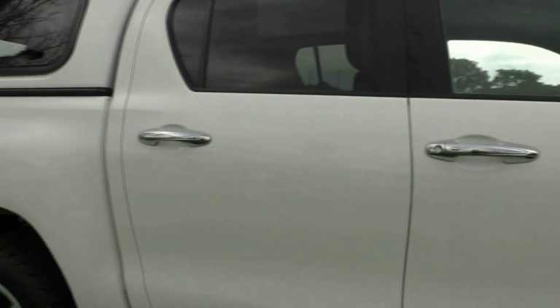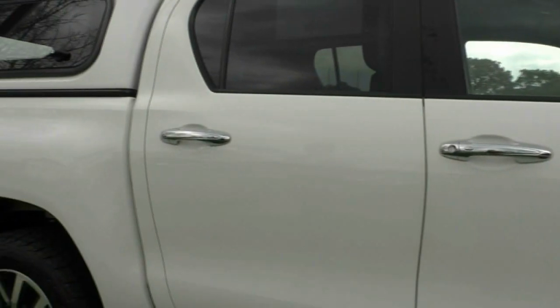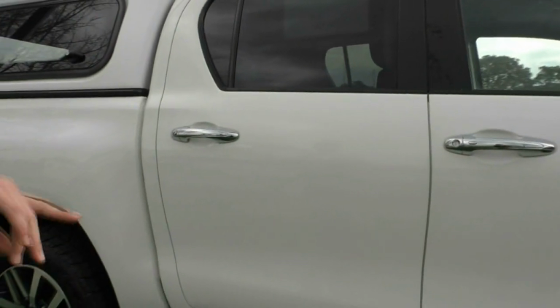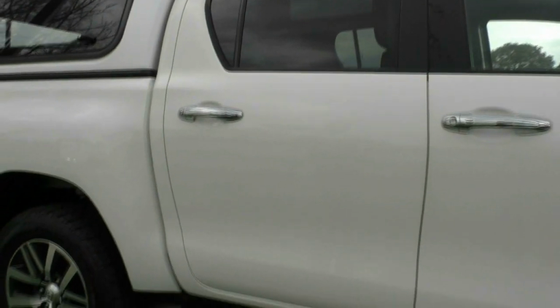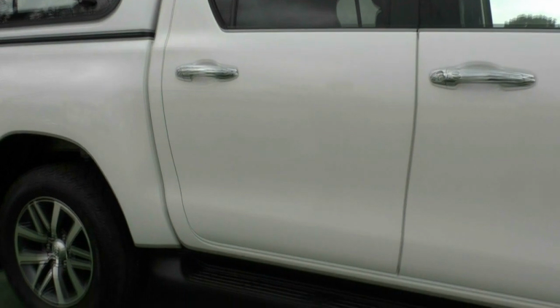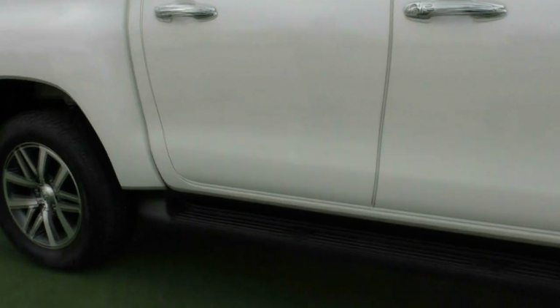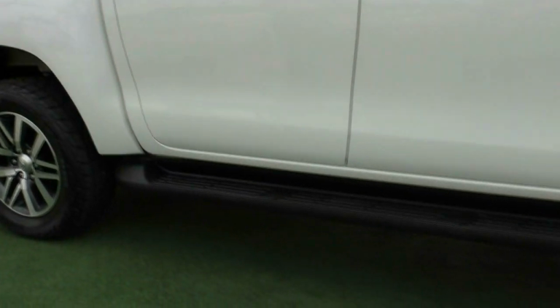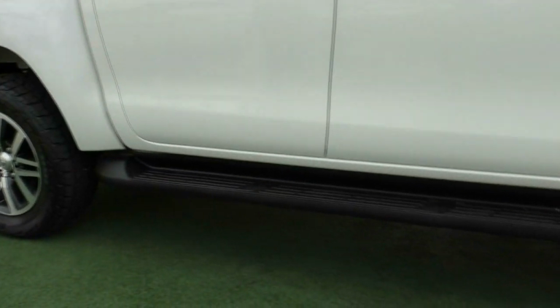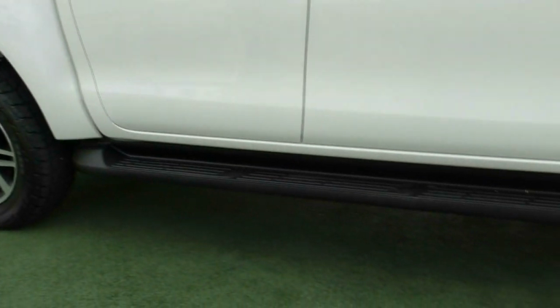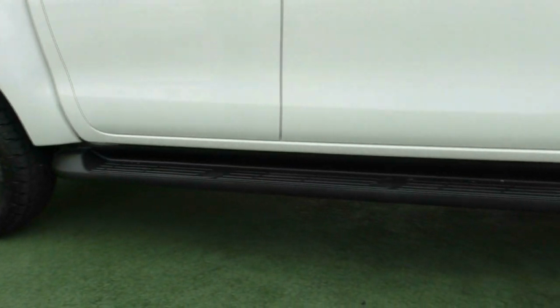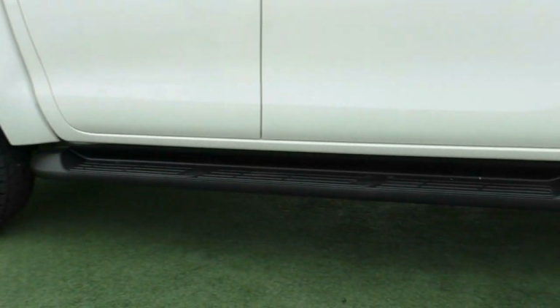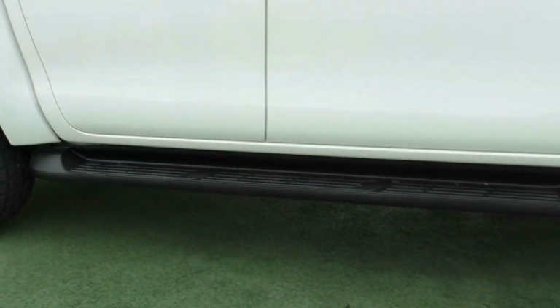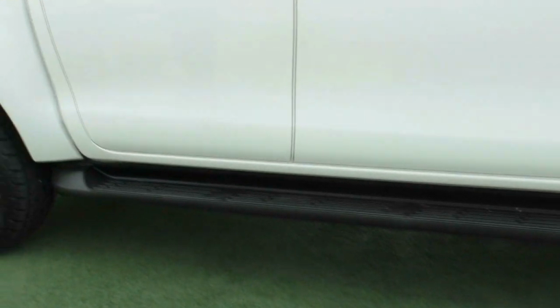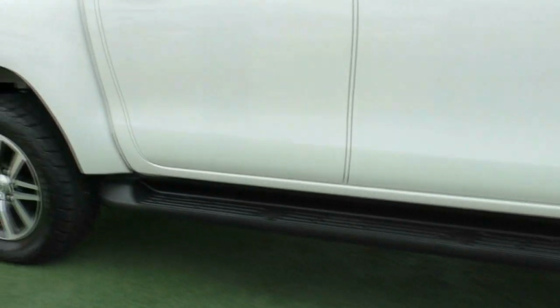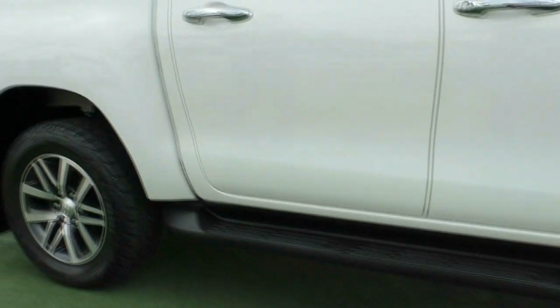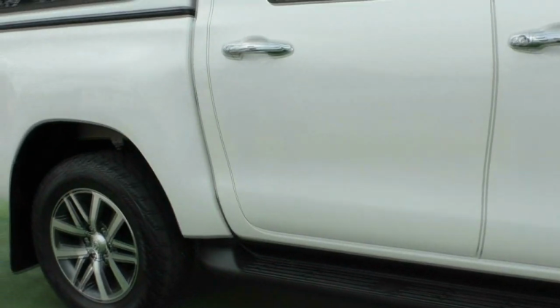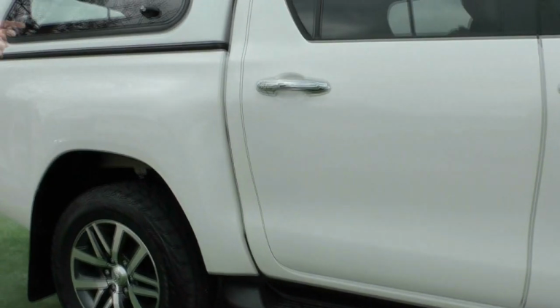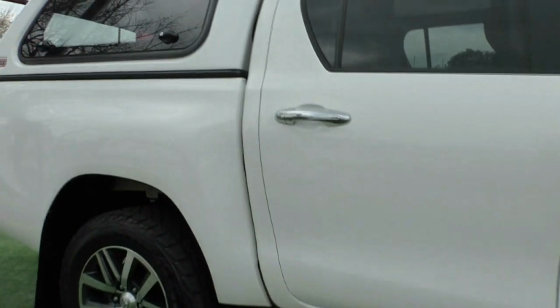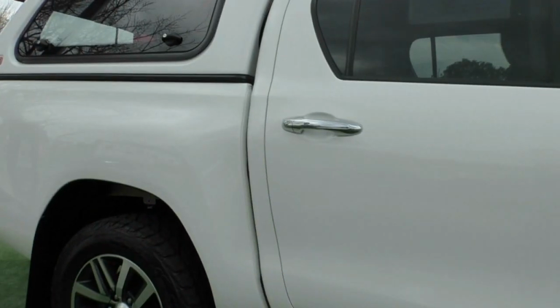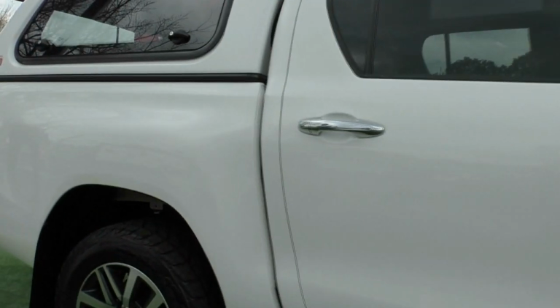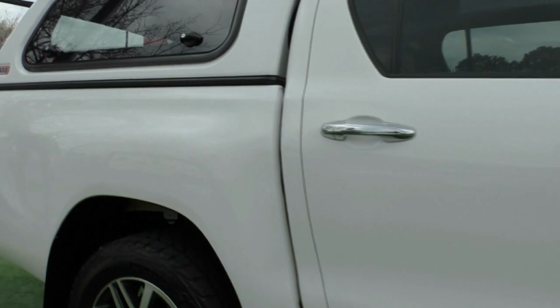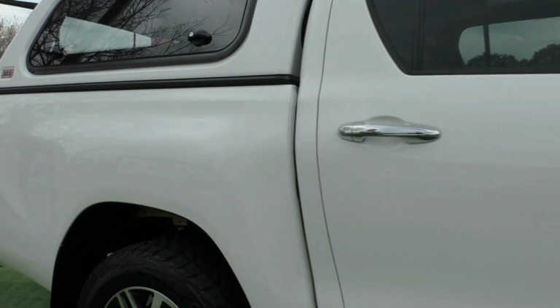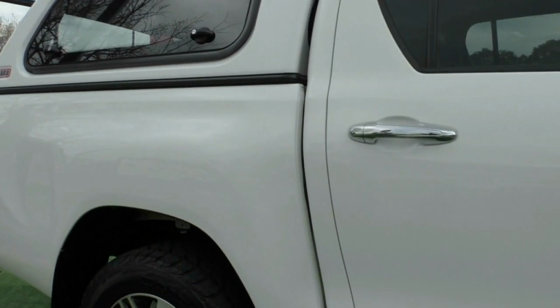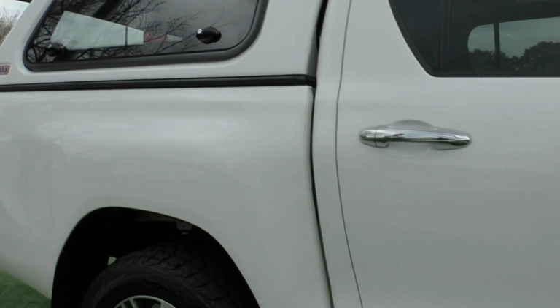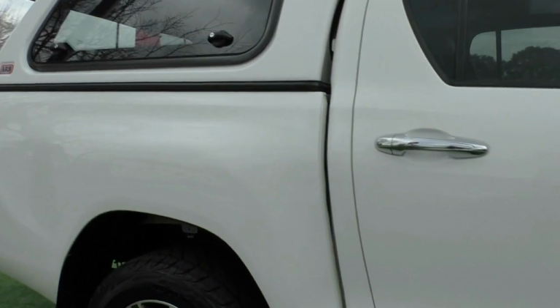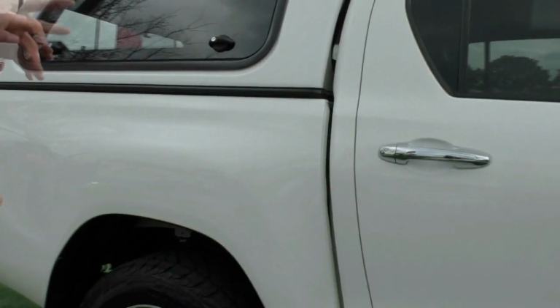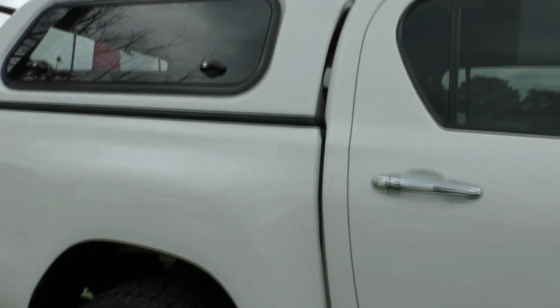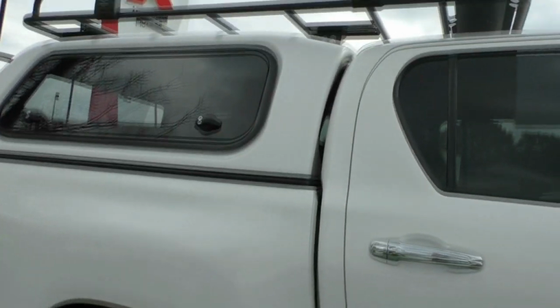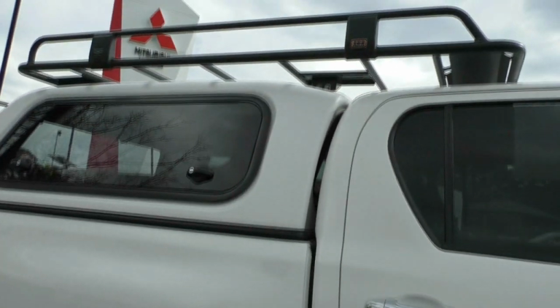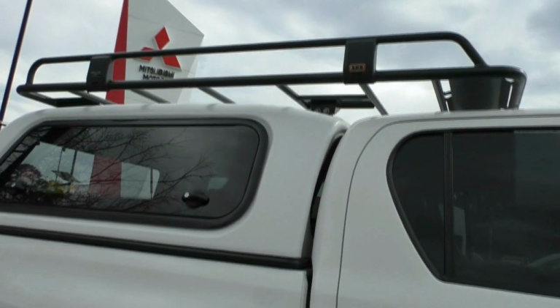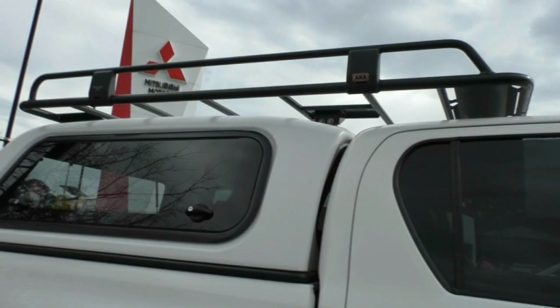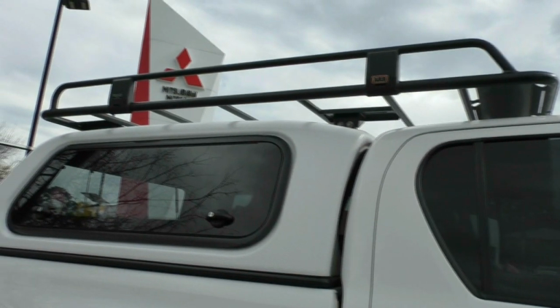Continuing down the vehicle, you do have the side step fitted as well, so it's going to make getting in and out a lot easier. Chrome door handles work their way to the back as well, and you also have the ARB roof tray fitted.